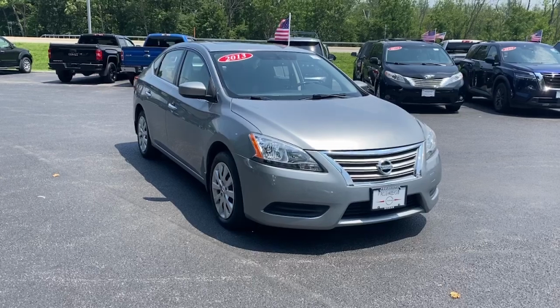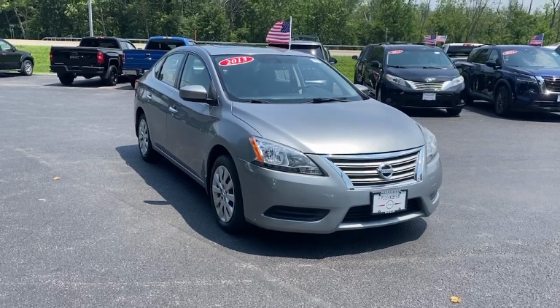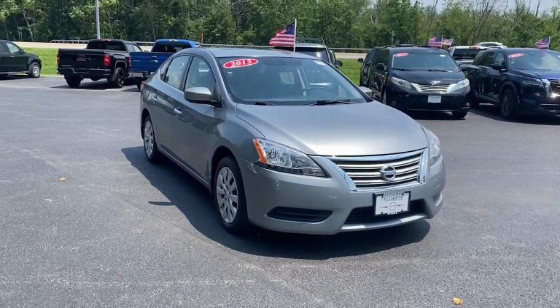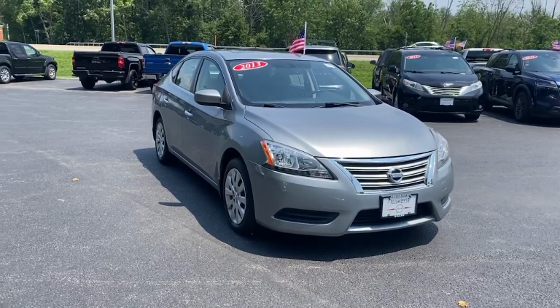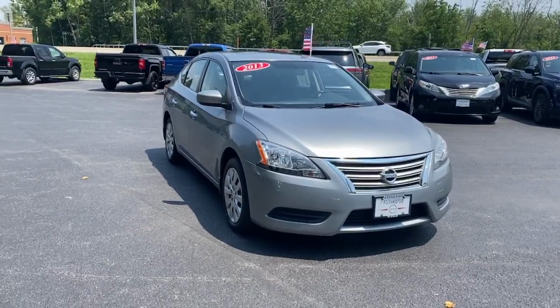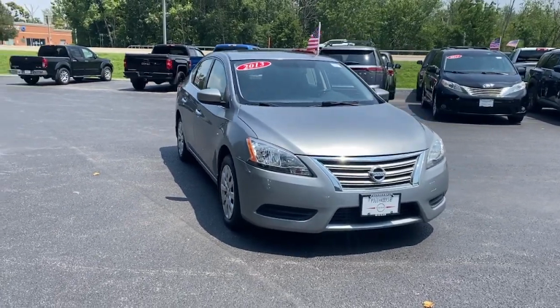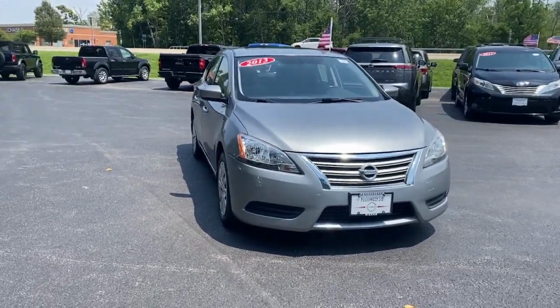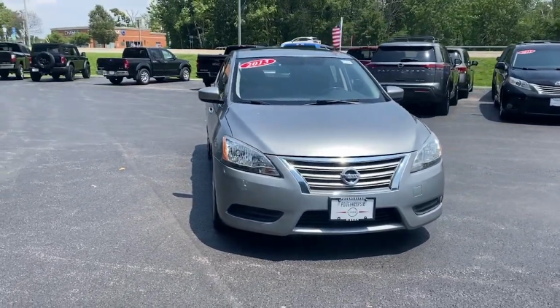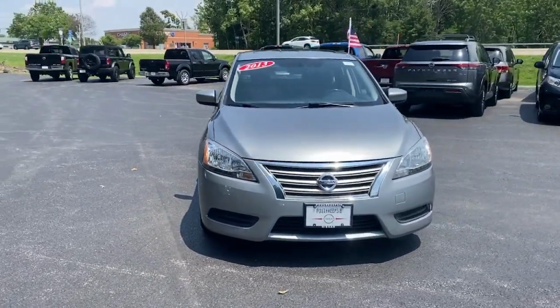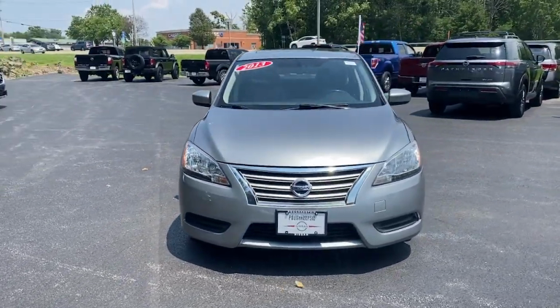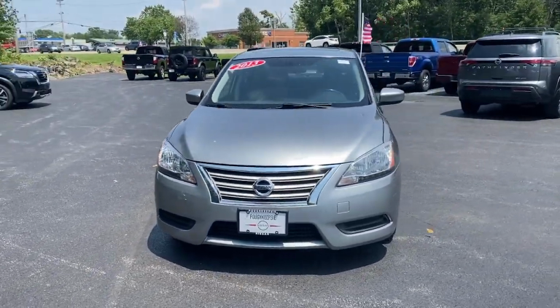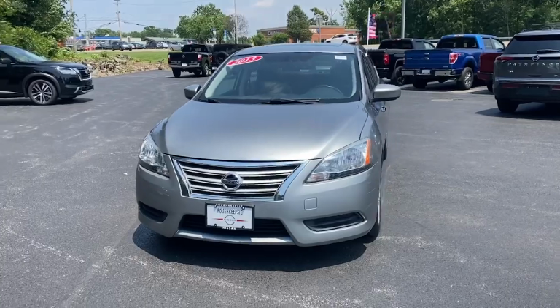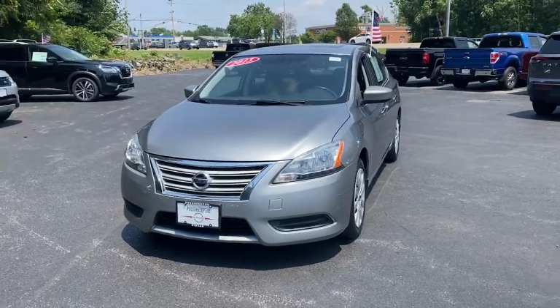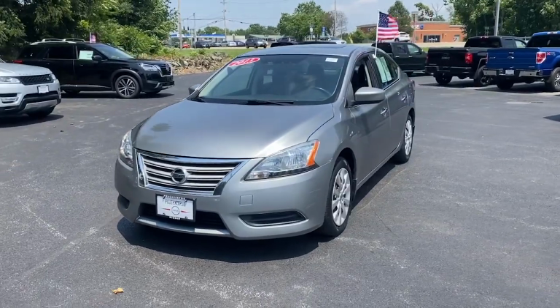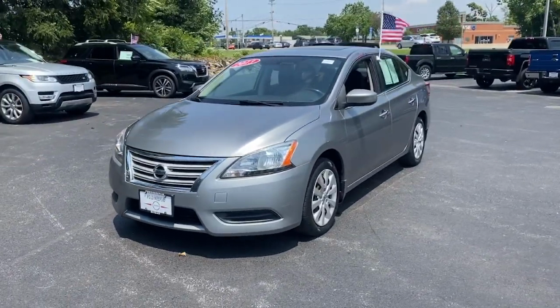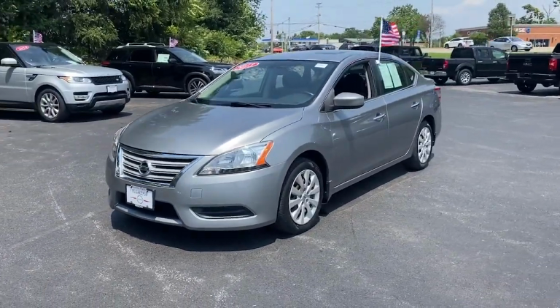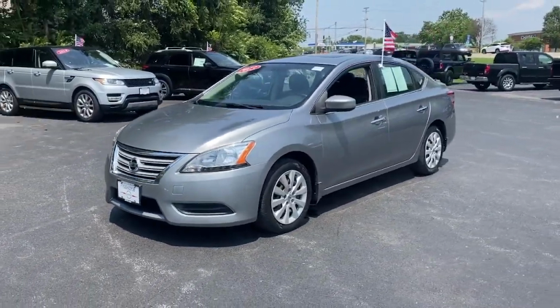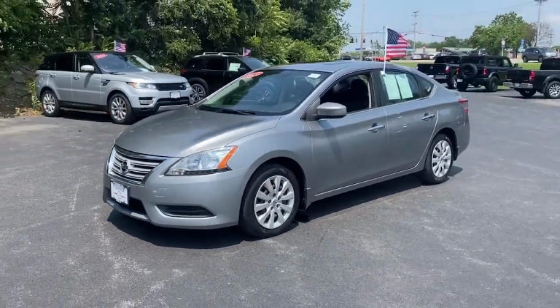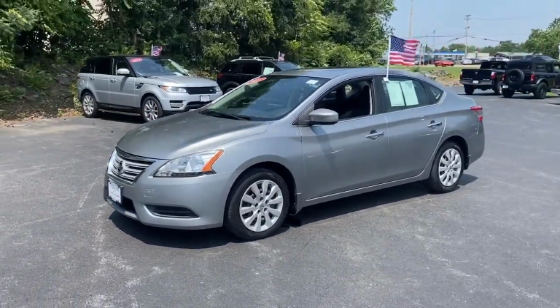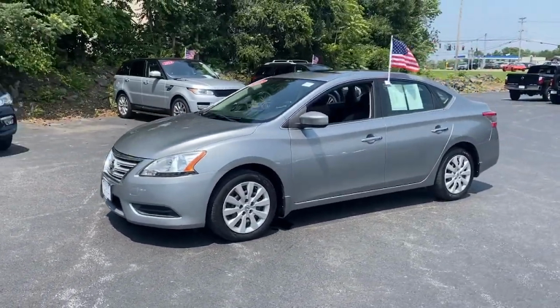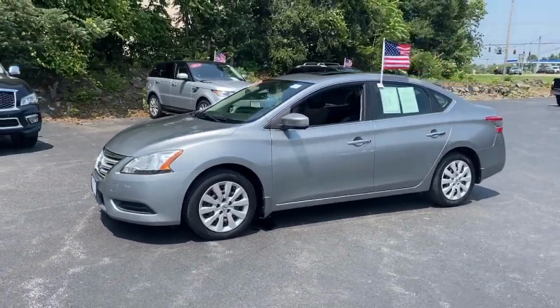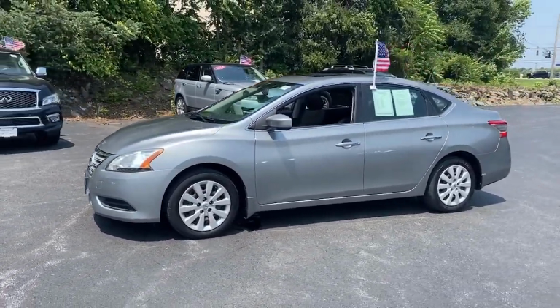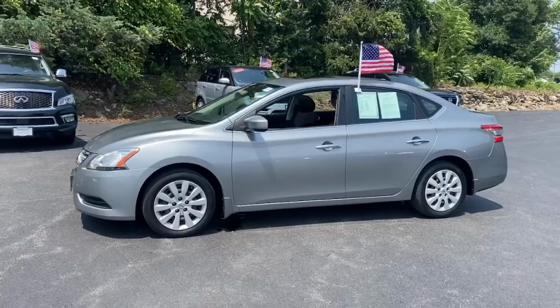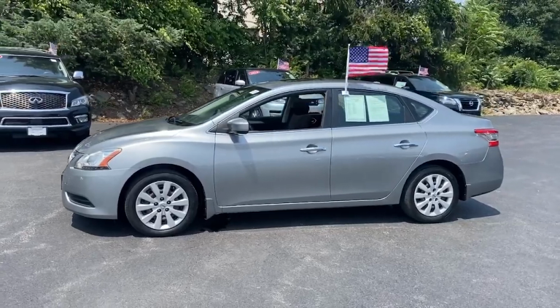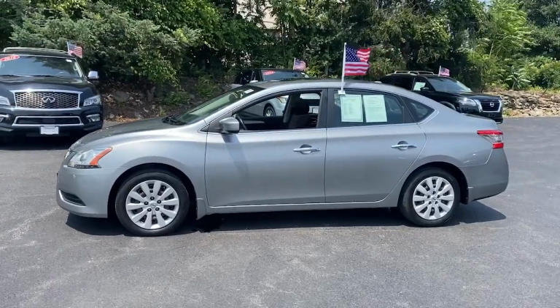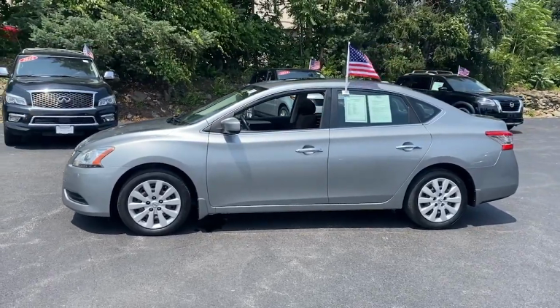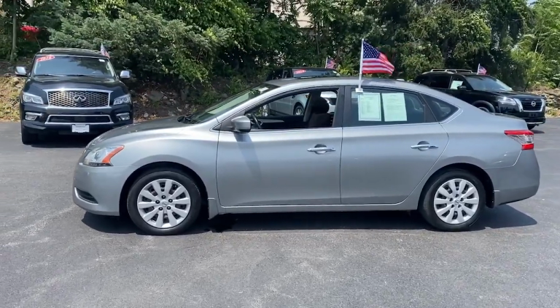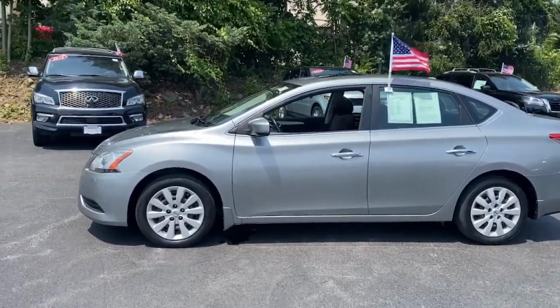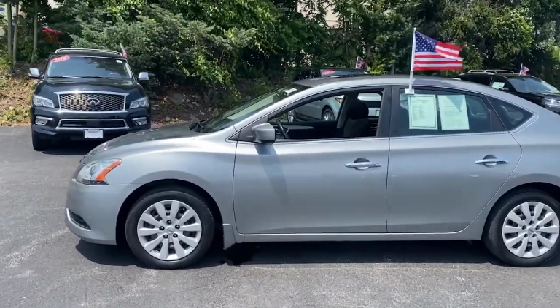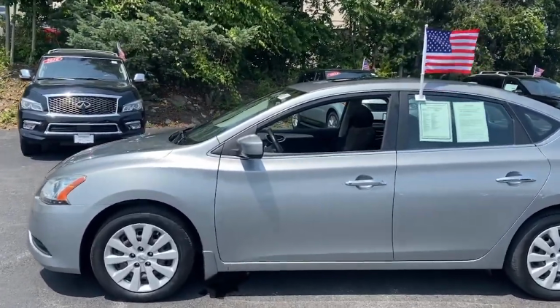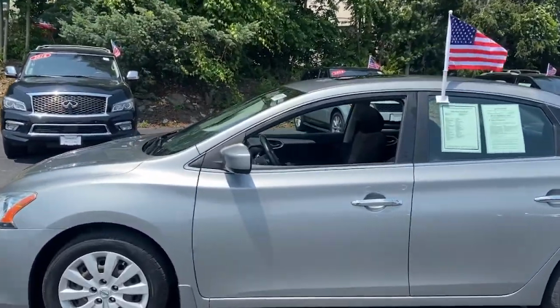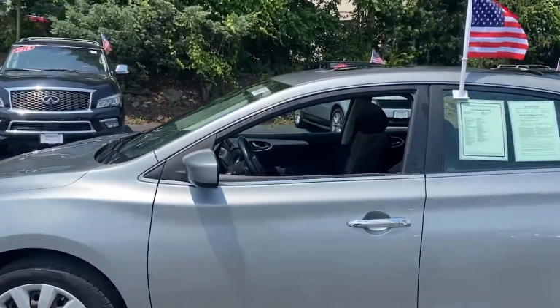Enjoy the view of this 2013 Nissan Sentra. With less than 120,000 miles on the odometer, this vehicle stands out from the rest. This roomy Sentra makes your daily drive fun, comfortable, and convenient.